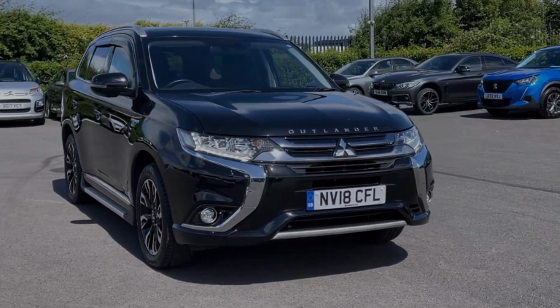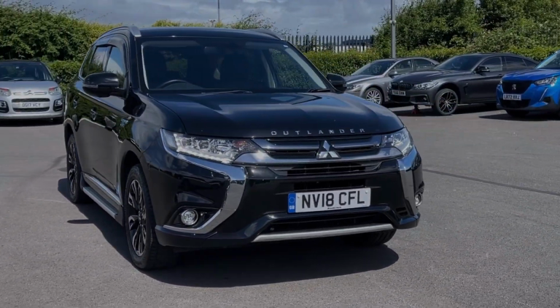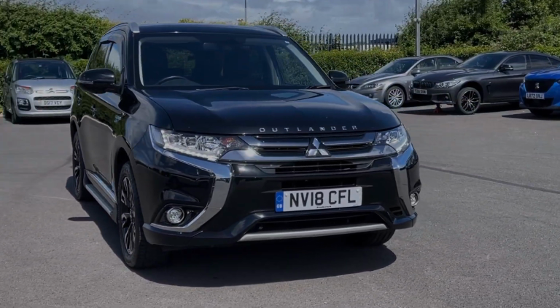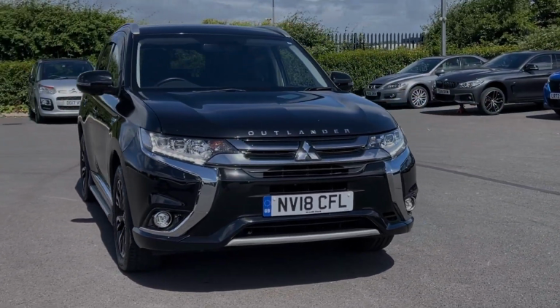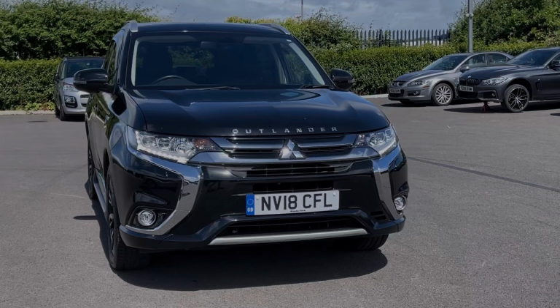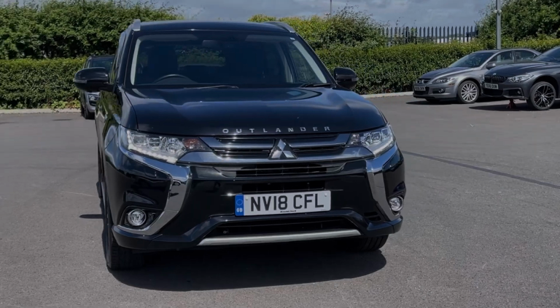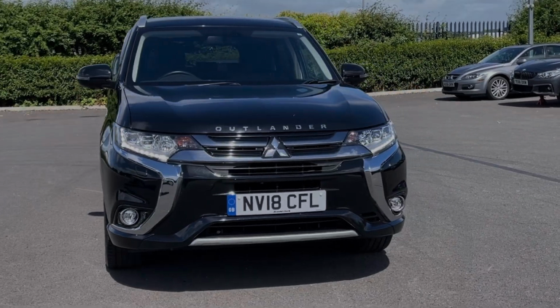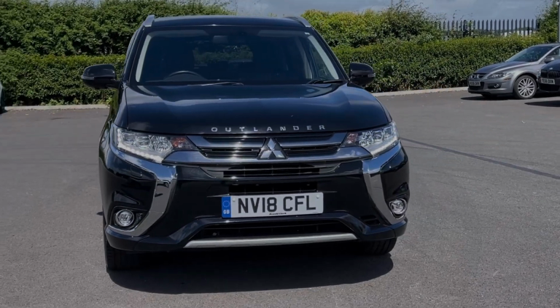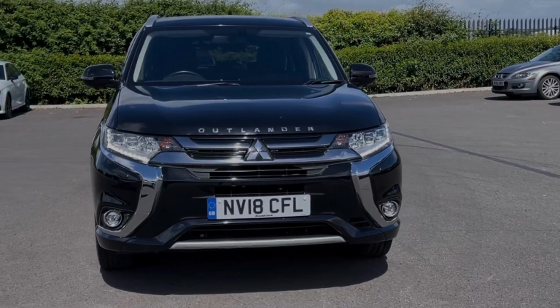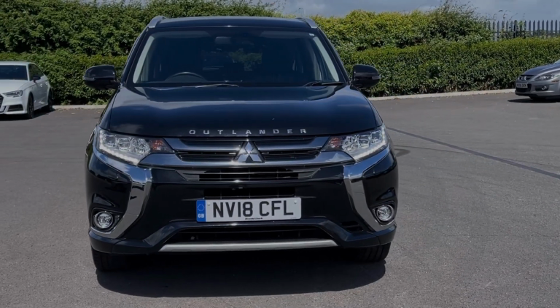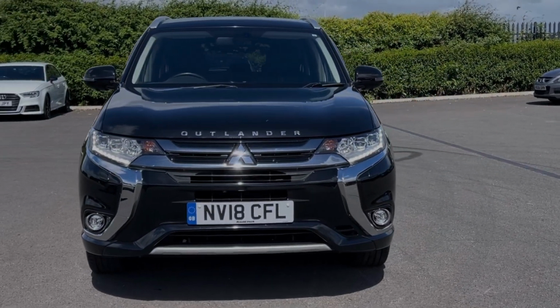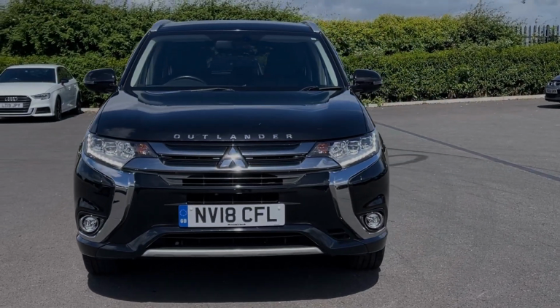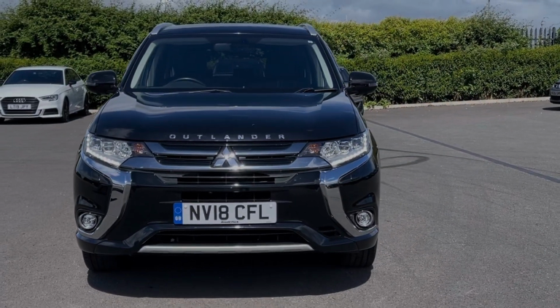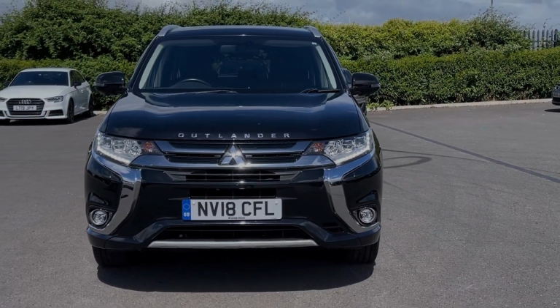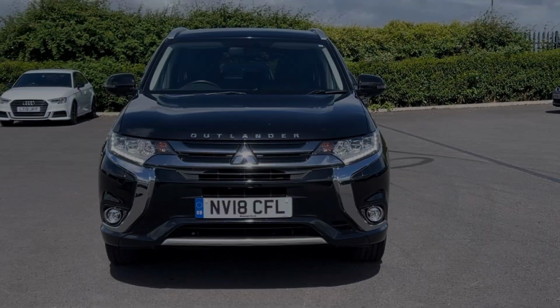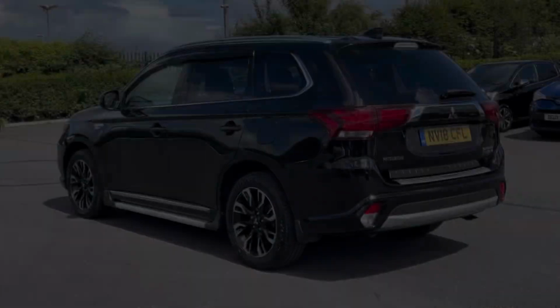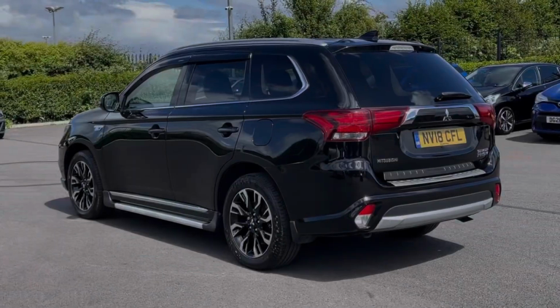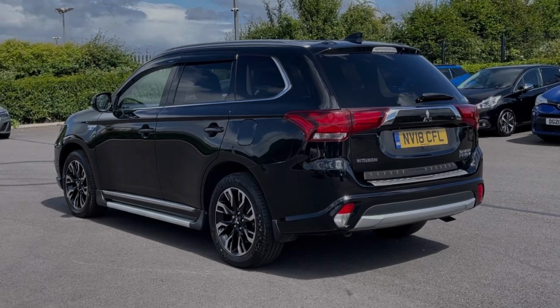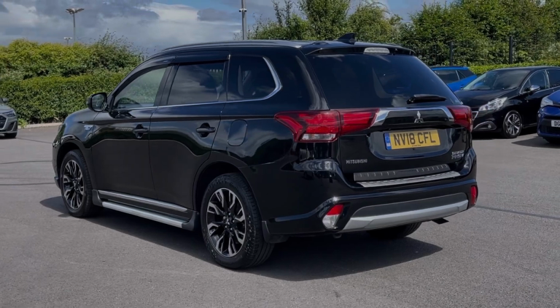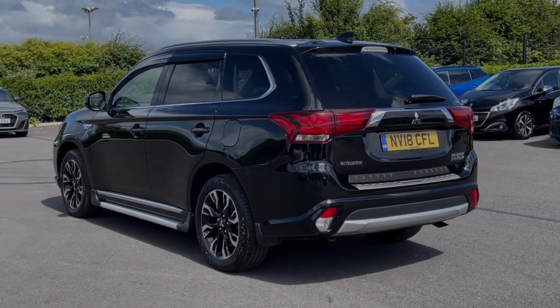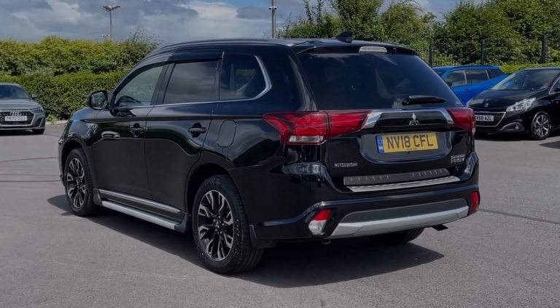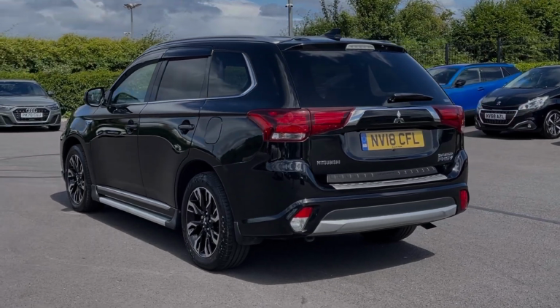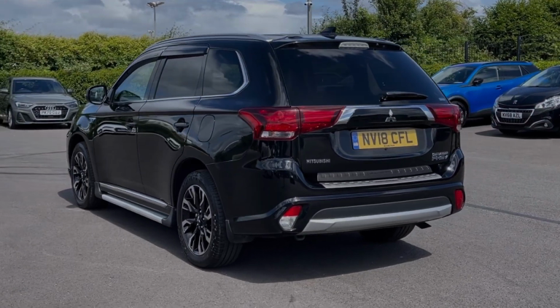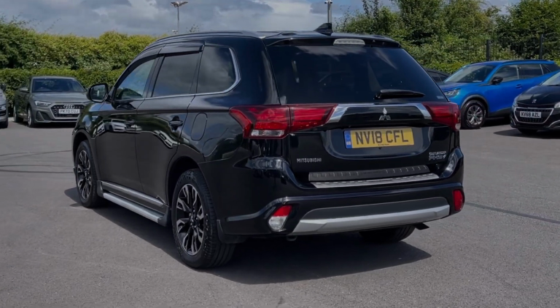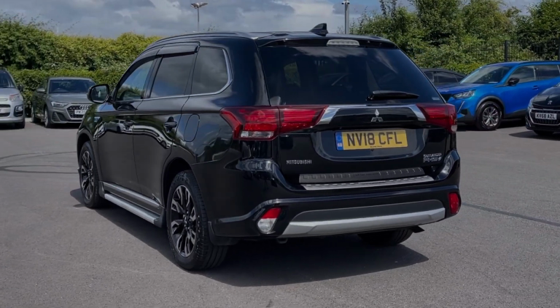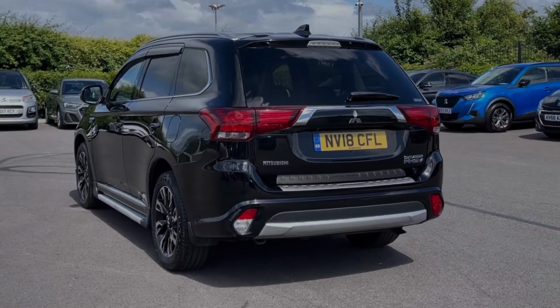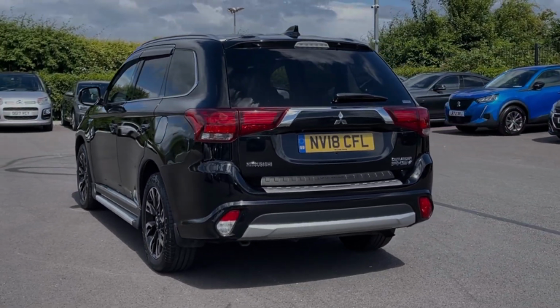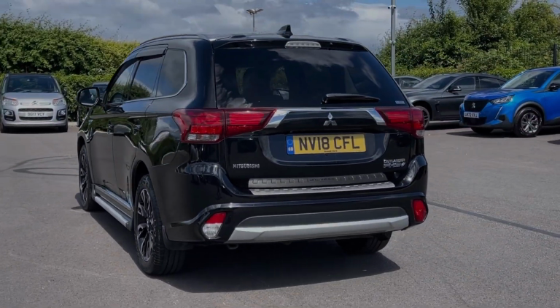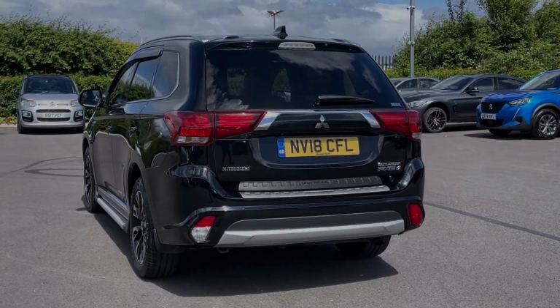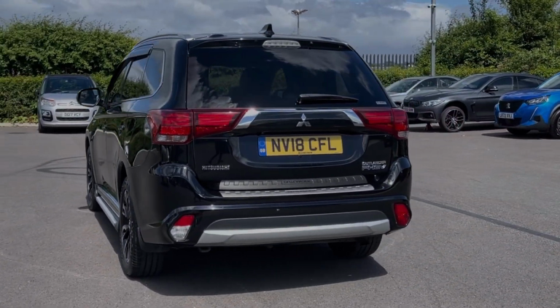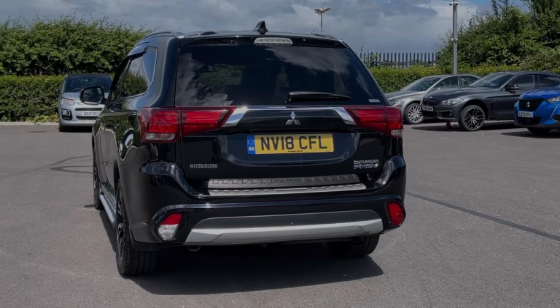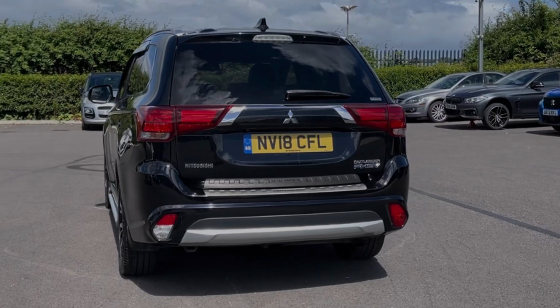It's a 2018 model, the 2-litre petrol plug-in hybrid with automatic transmission. The car comes from two previous owners with 51,000 miles on the clock and if needed it will receive a service from us prior to sale.